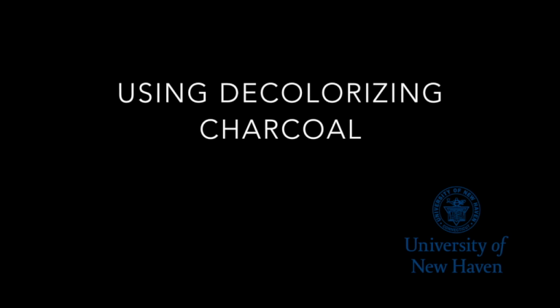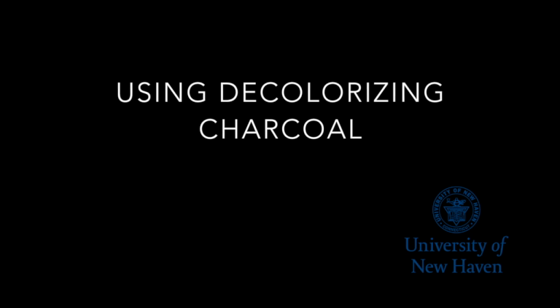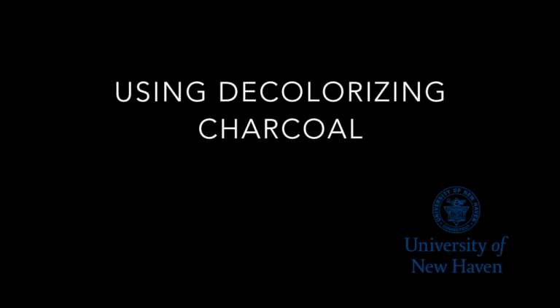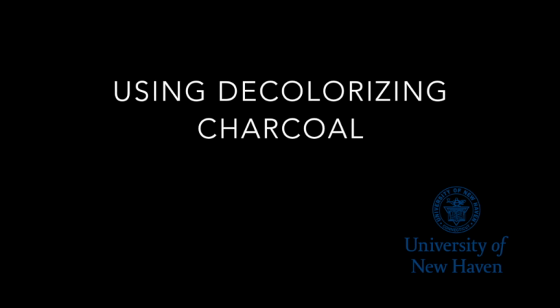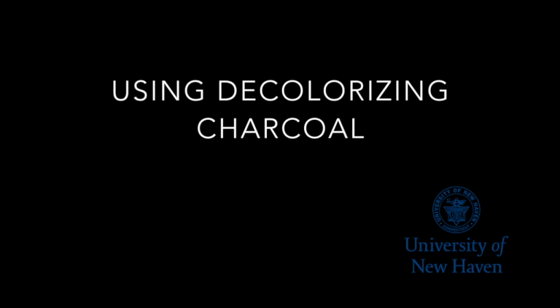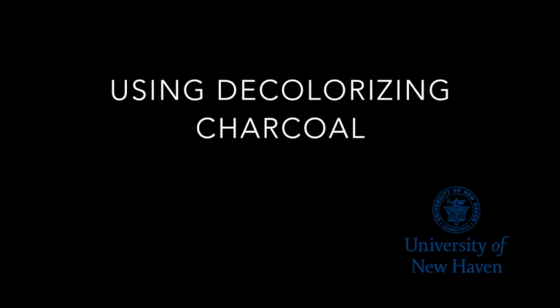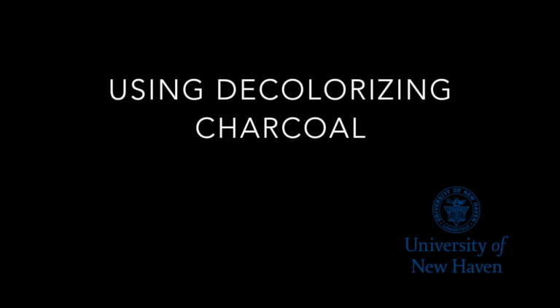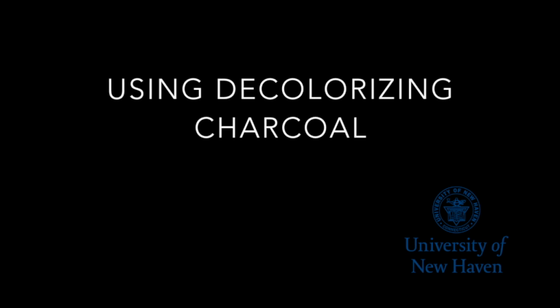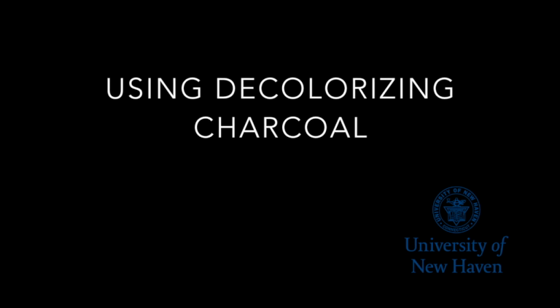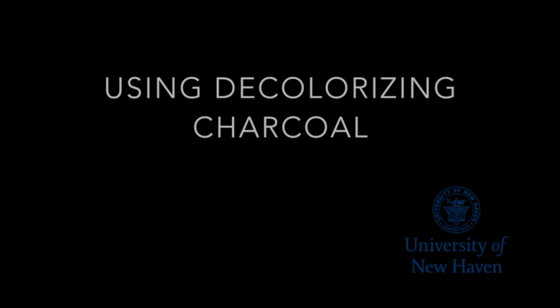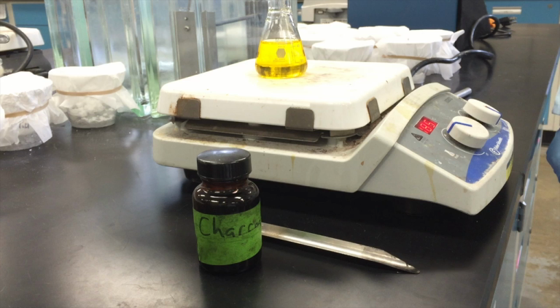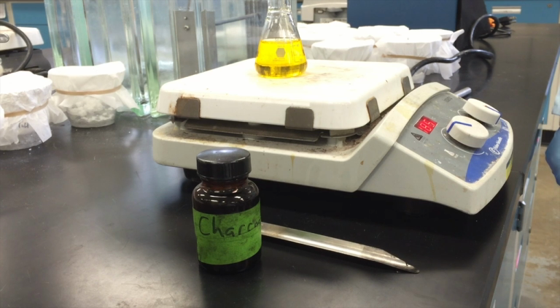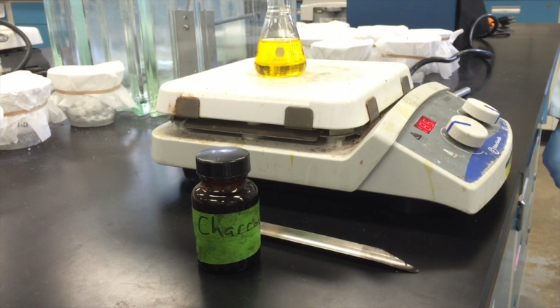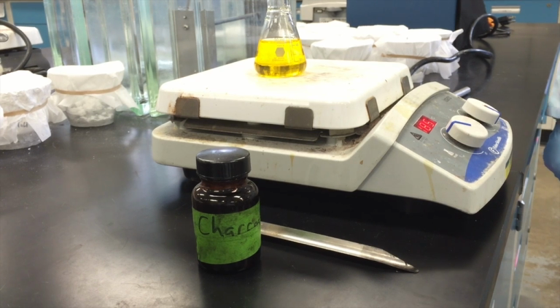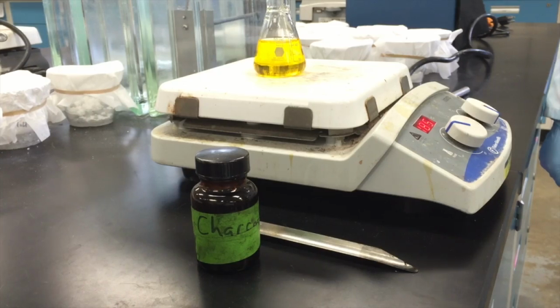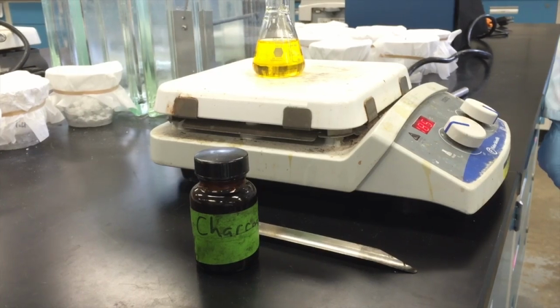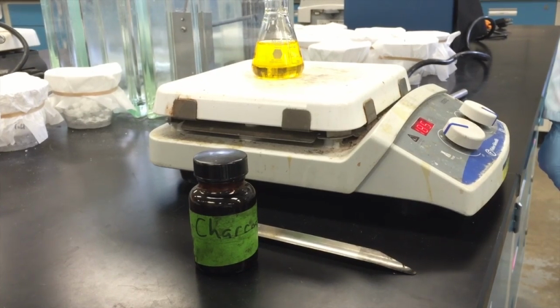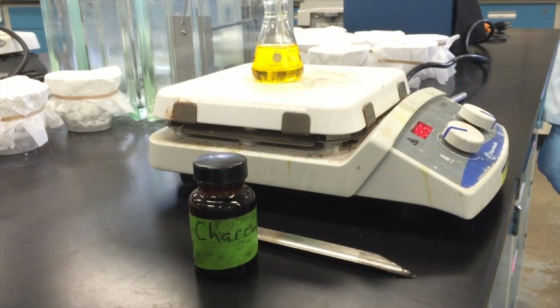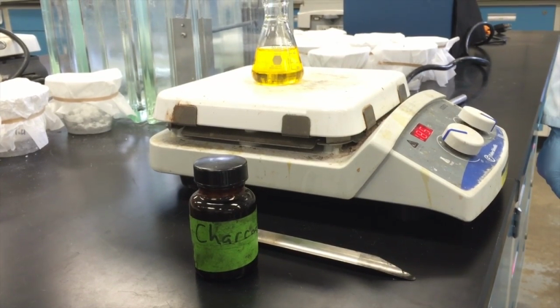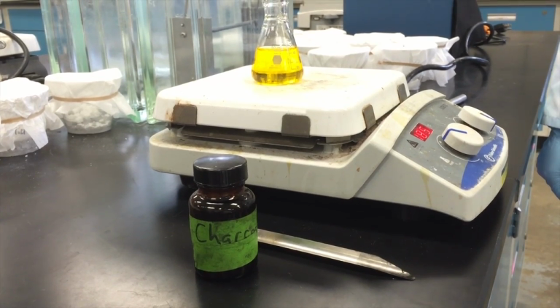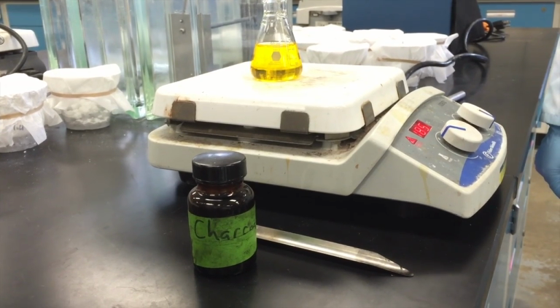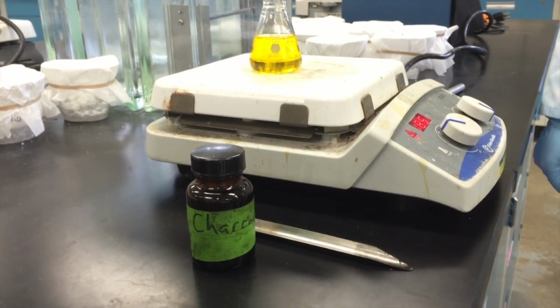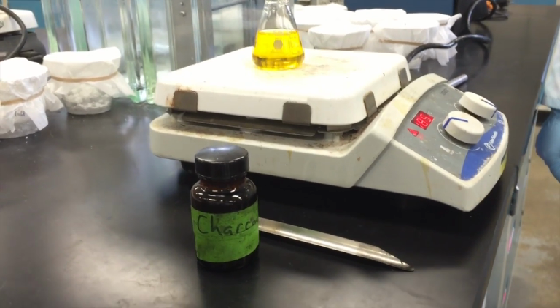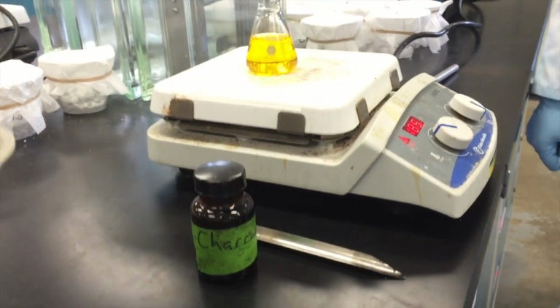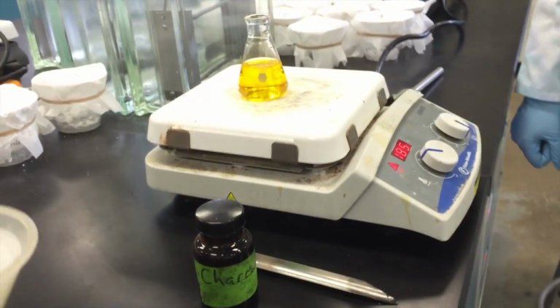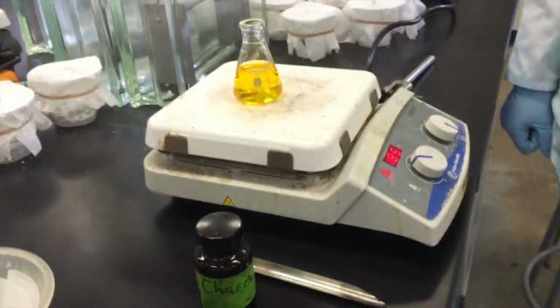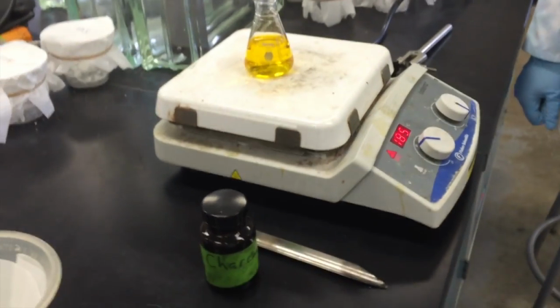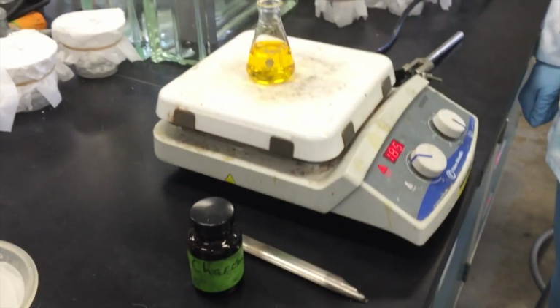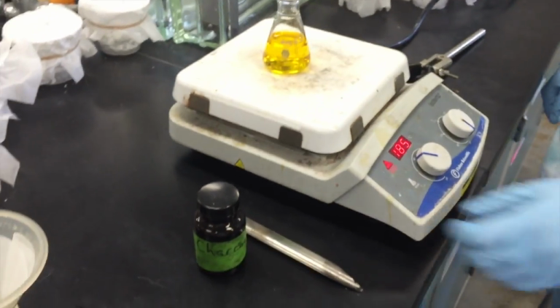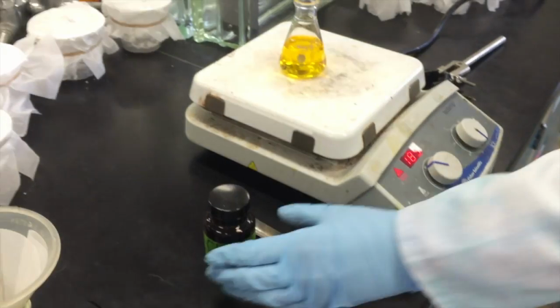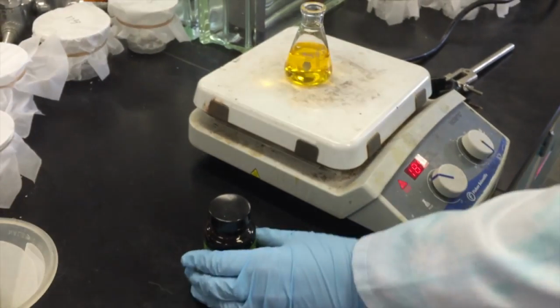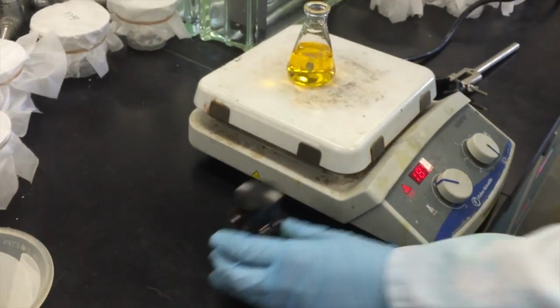In this video you will learn how to use decolorizing charcoal to remove colored impurities from a solution. First, heat your solution on a hot plate until it is boiling.